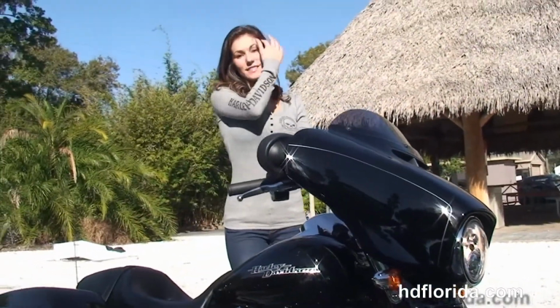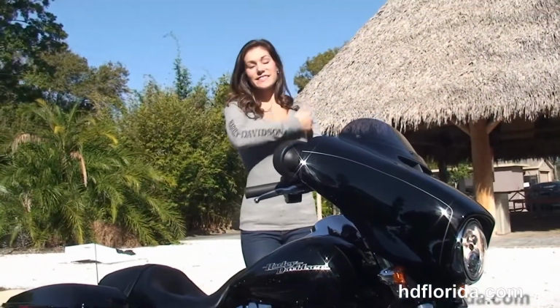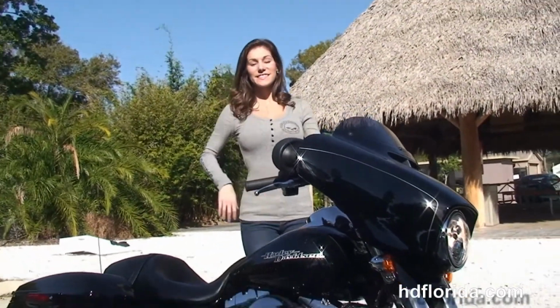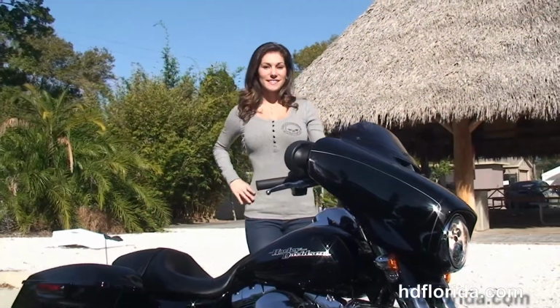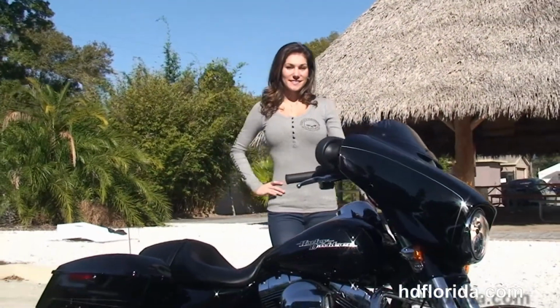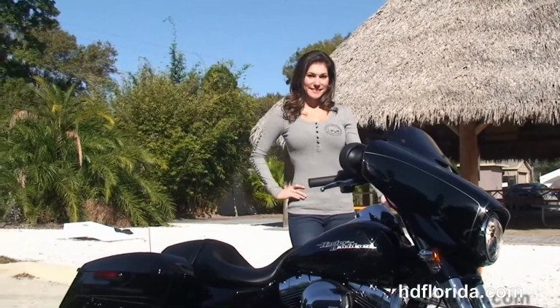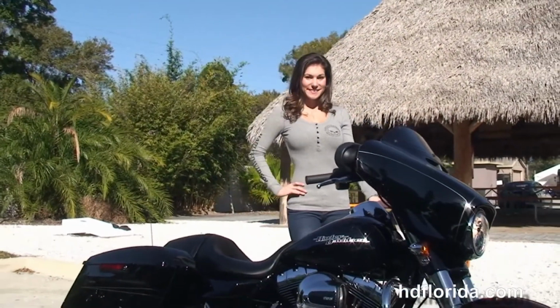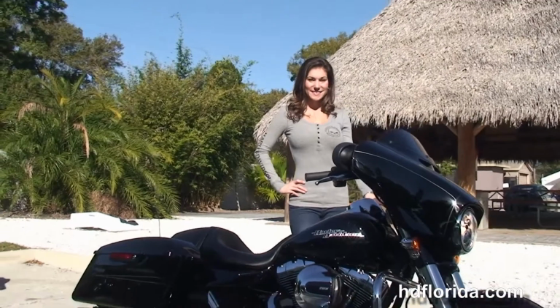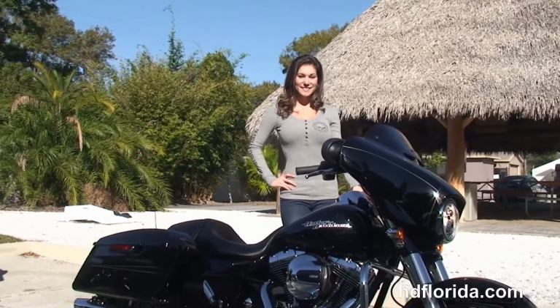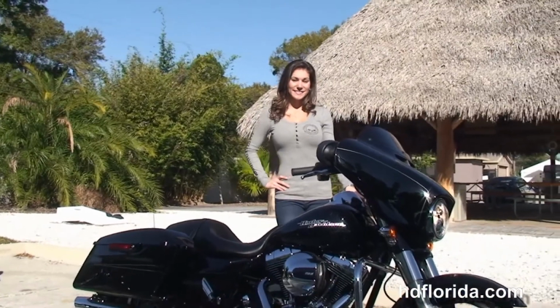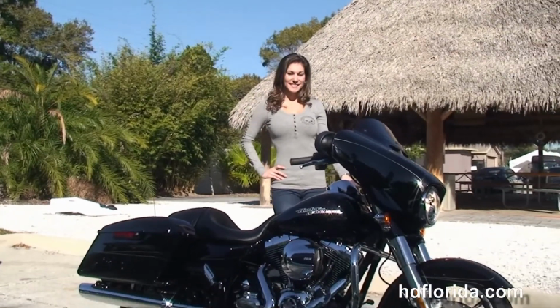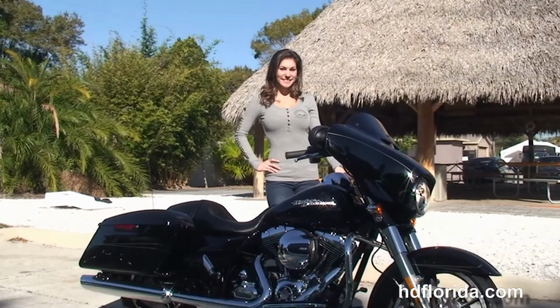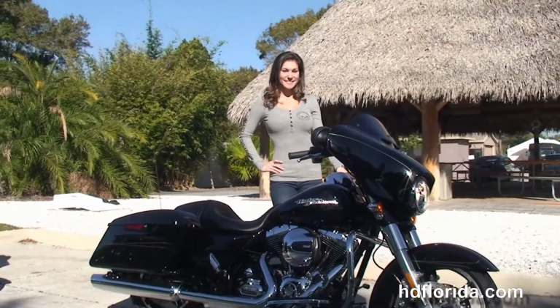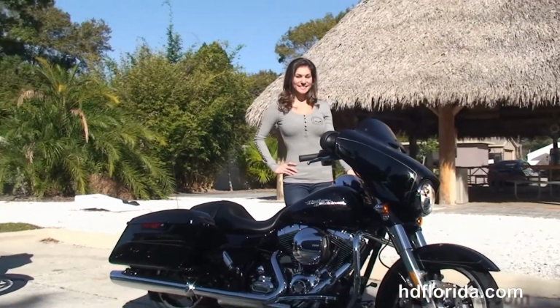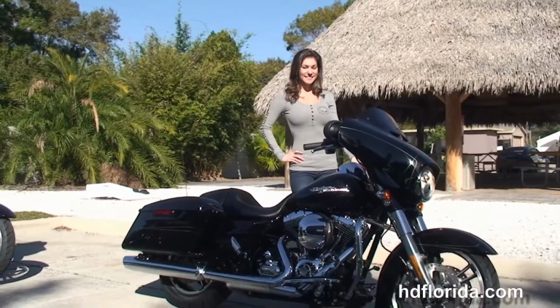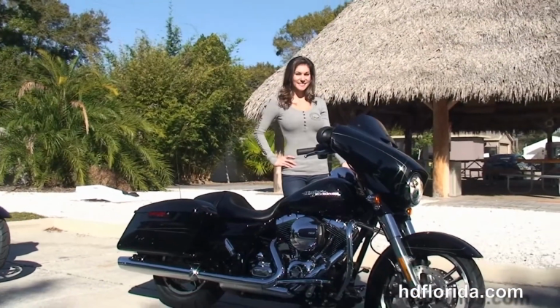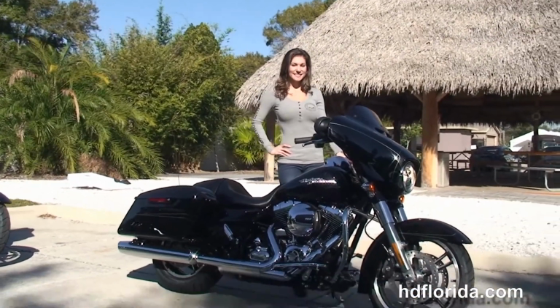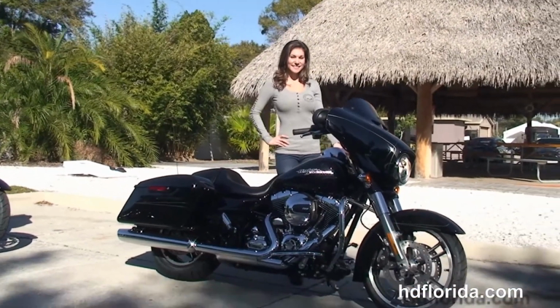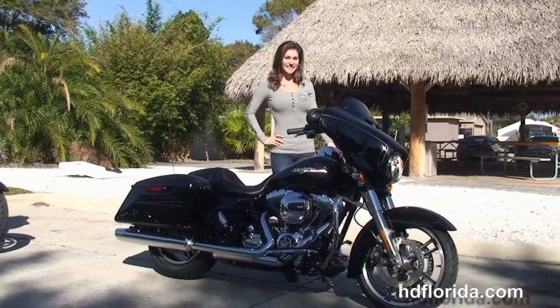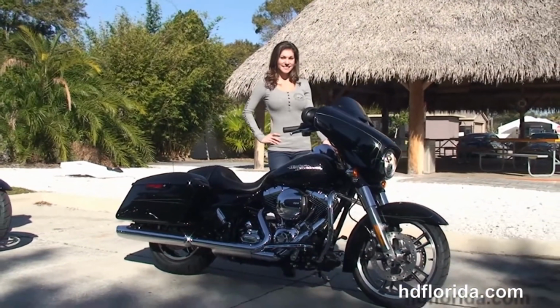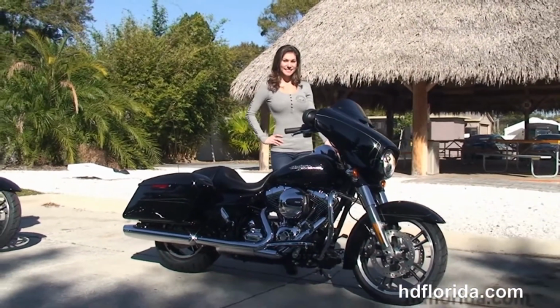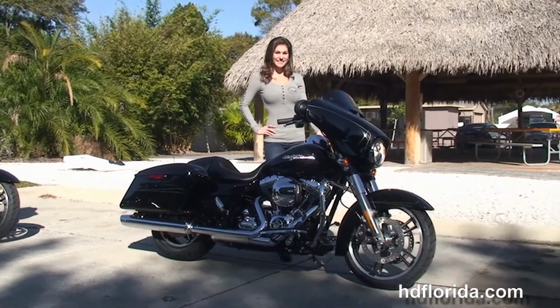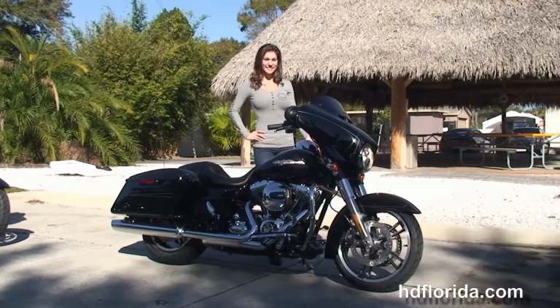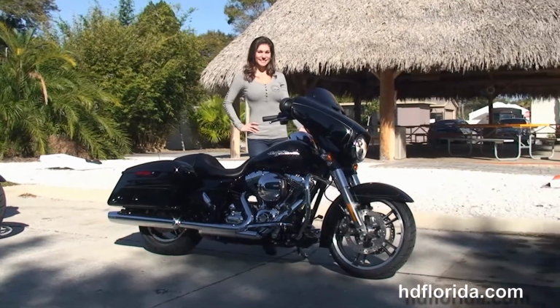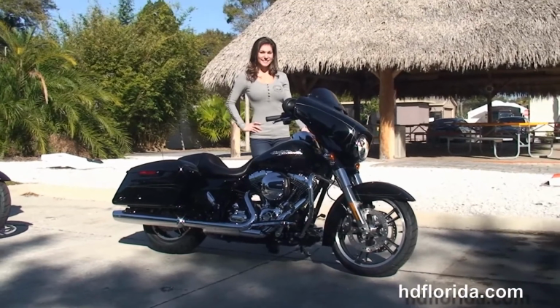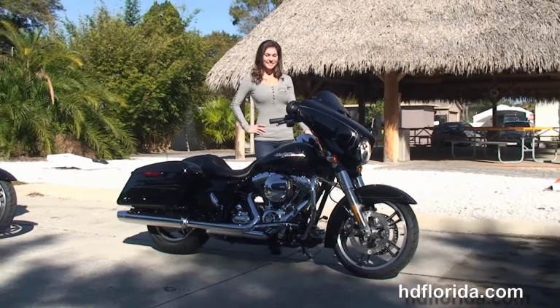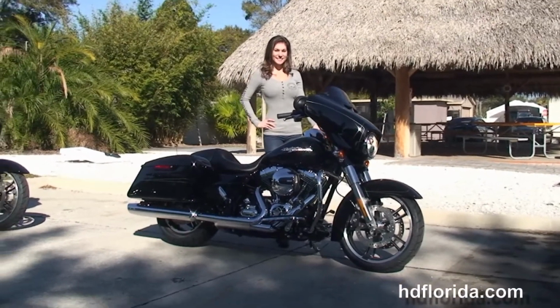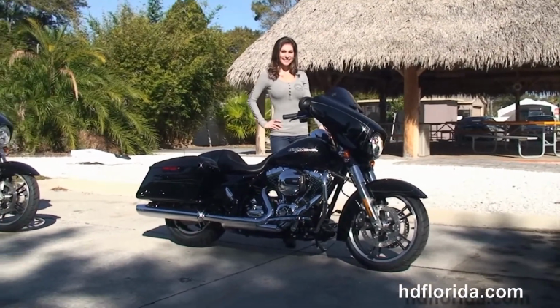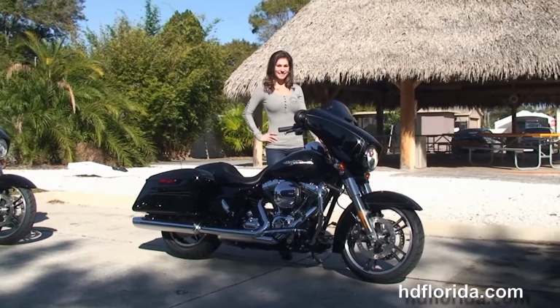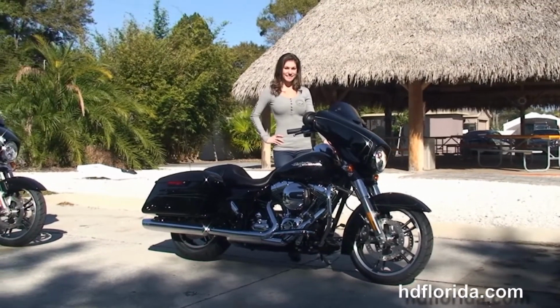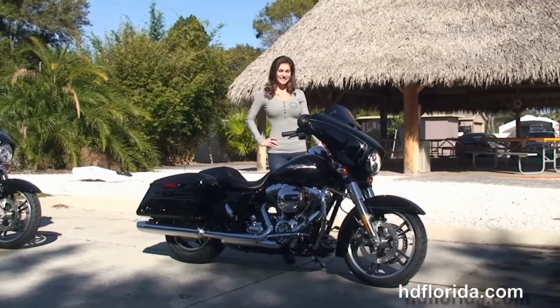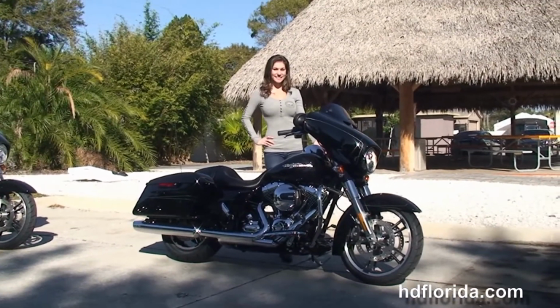Options and accessories on this bike retail at over $200. It's in stock and ready for immediate delivery. Here at the world famous Harley-Davidson of Tampa, all our bikes are fully serviced and safety inspected.